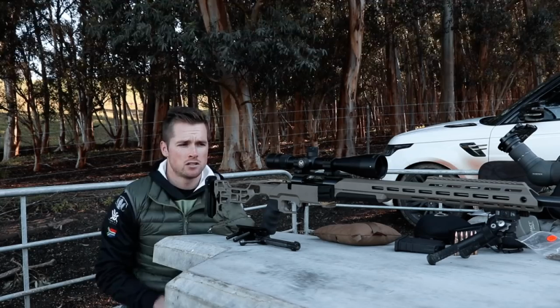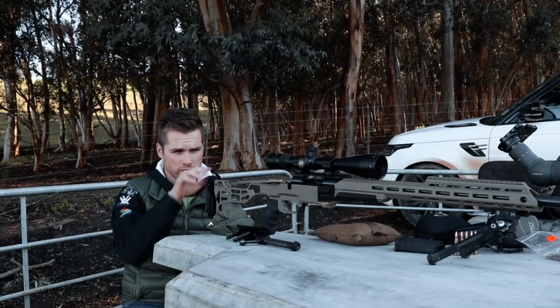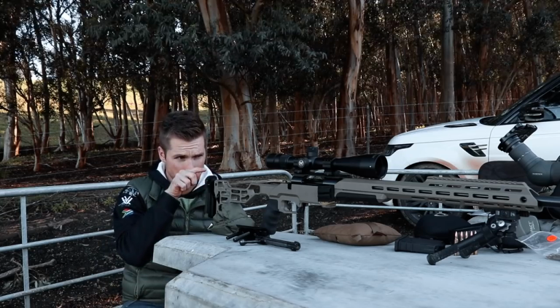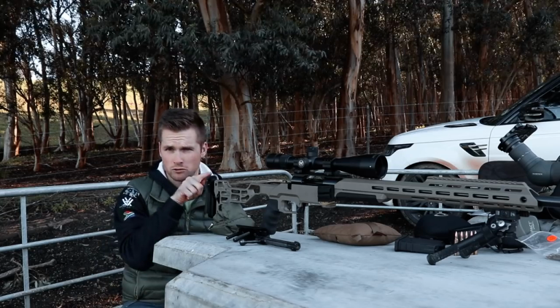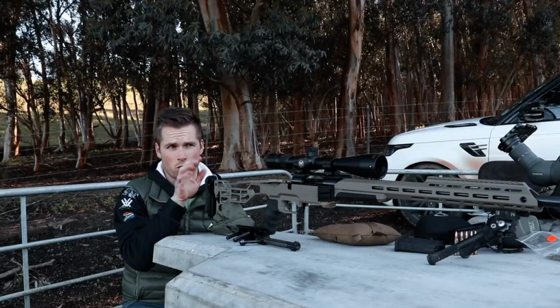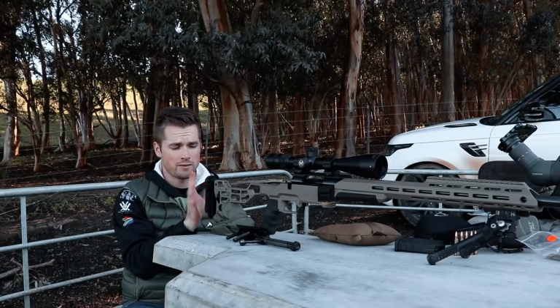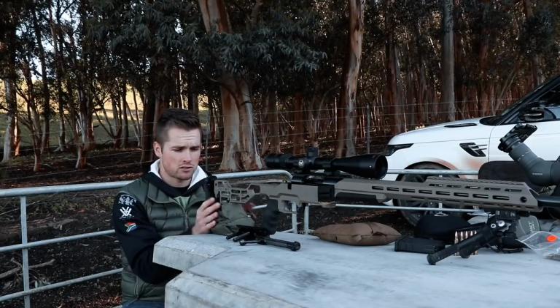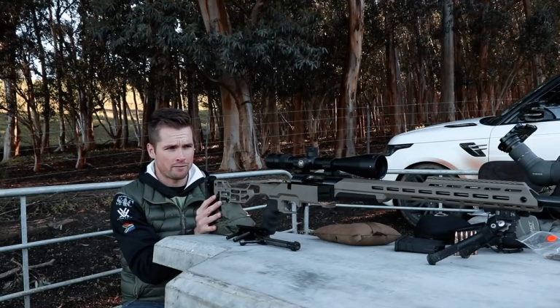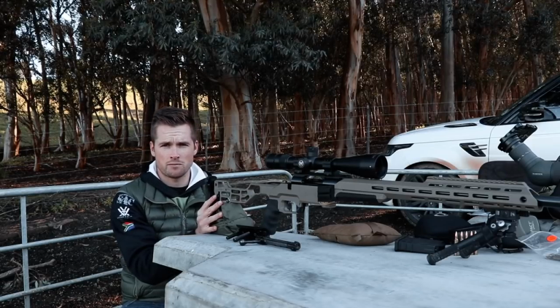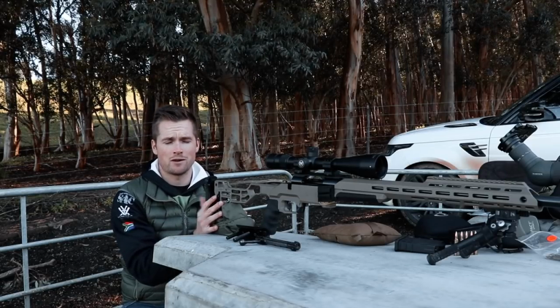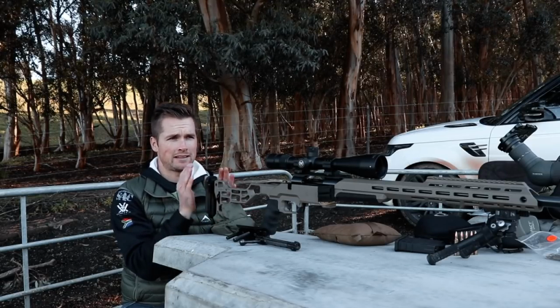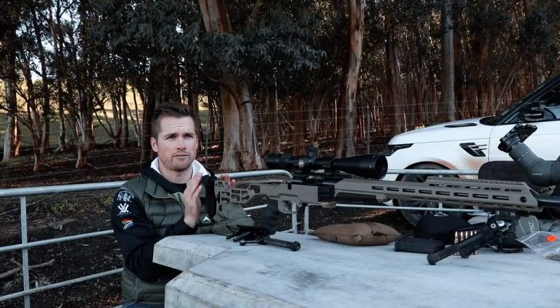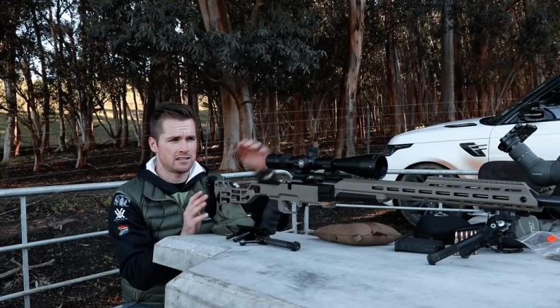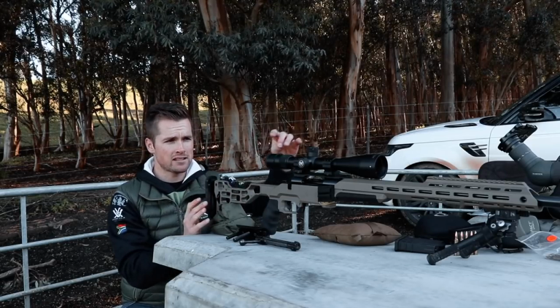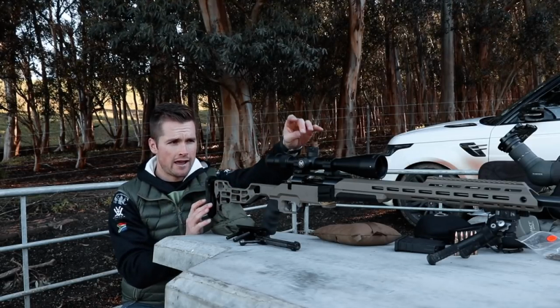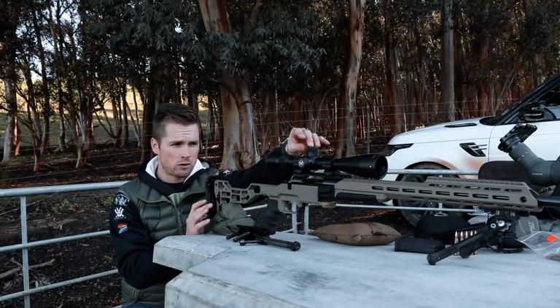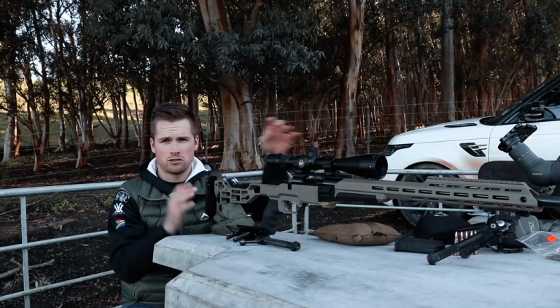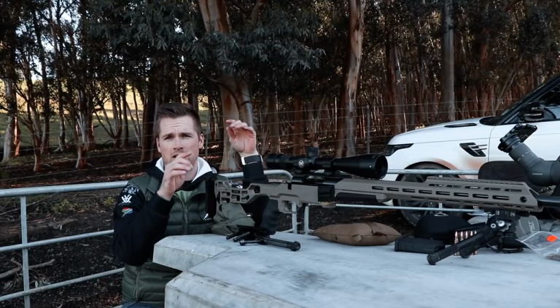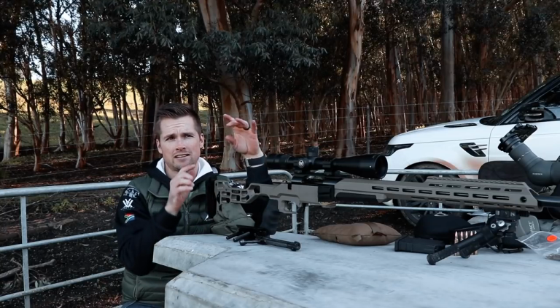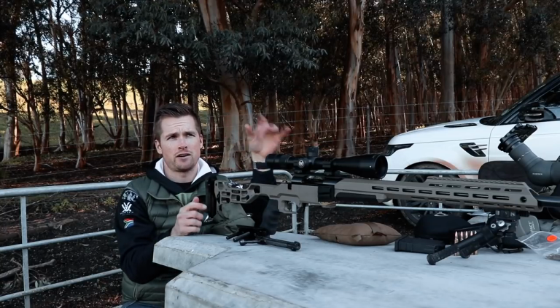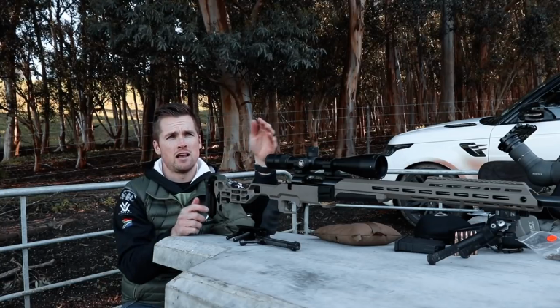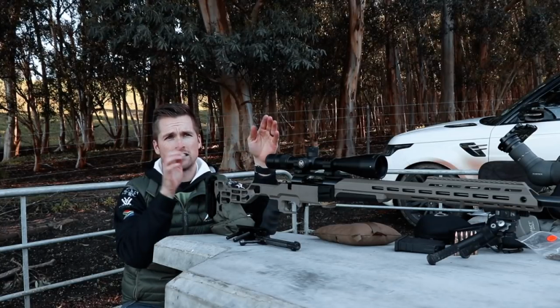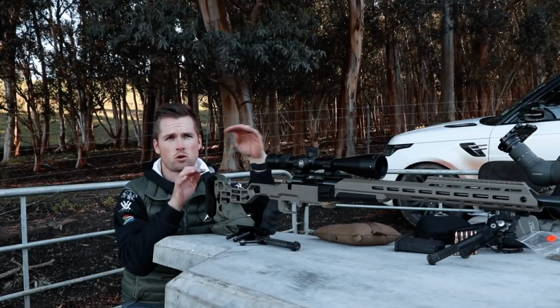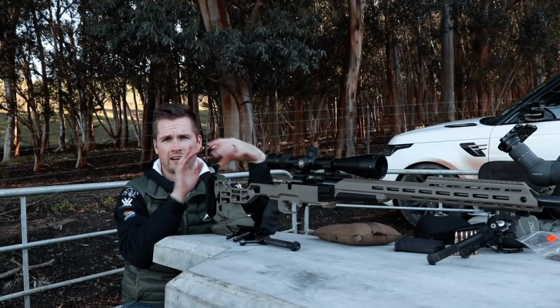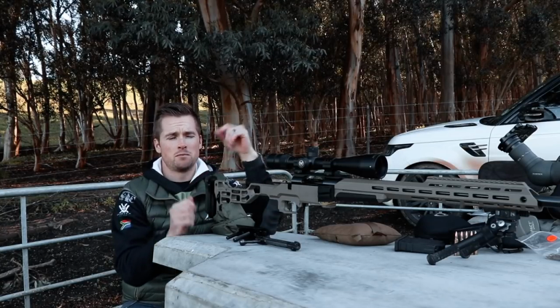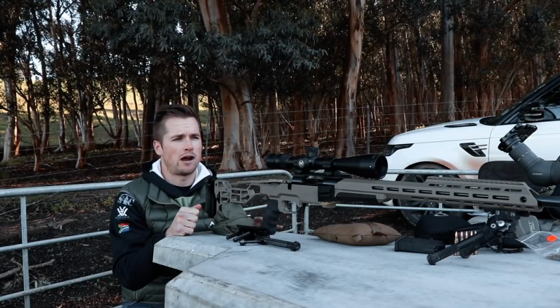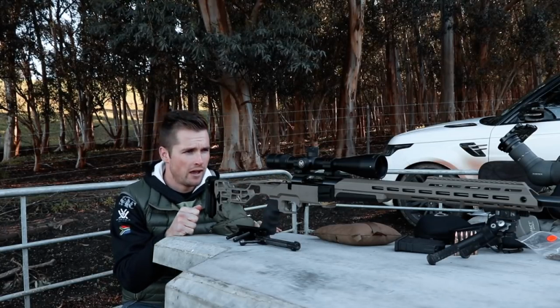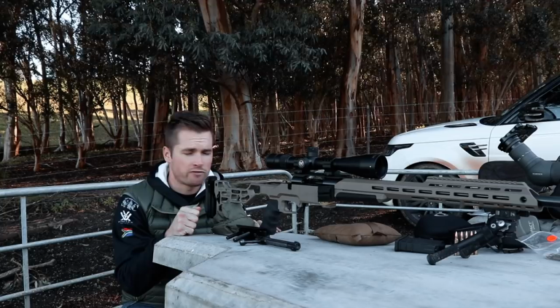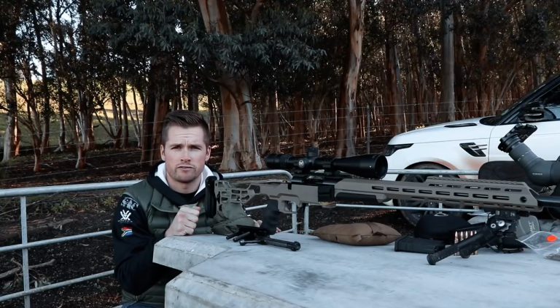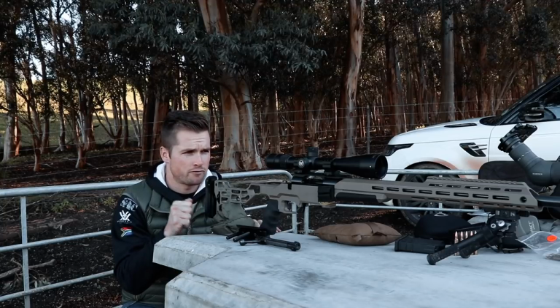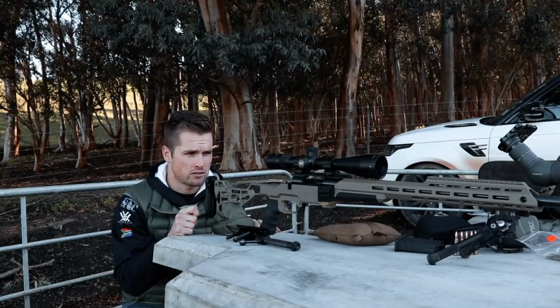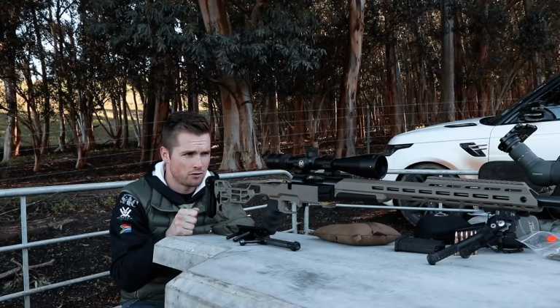First of all what I want to do is look down the bore, find the middle of the target, and position my rear bag so the rifle stays in place. Then what I'm going to do is dial the turrets until I sort of get a middle ground before we fire our first shot.